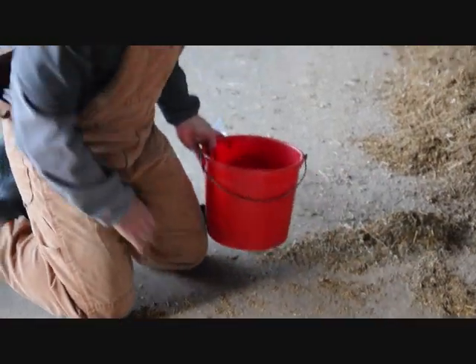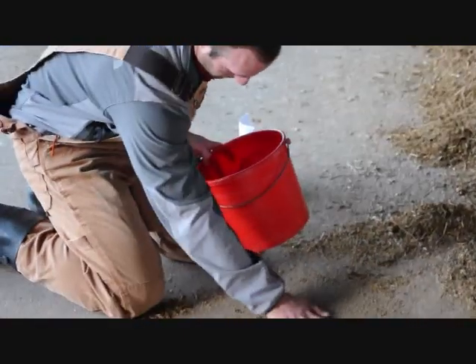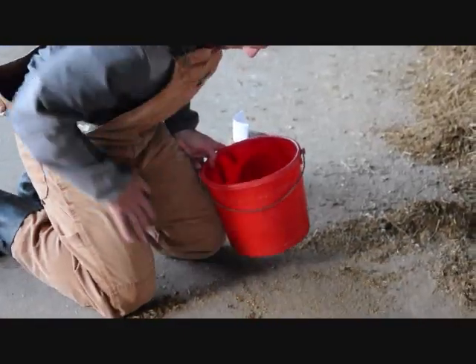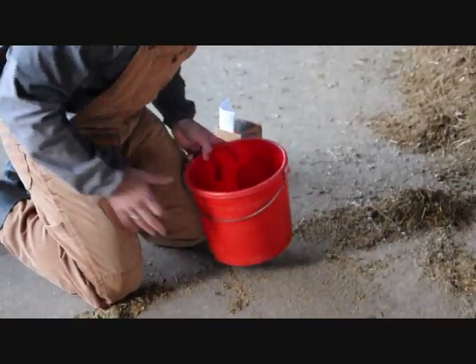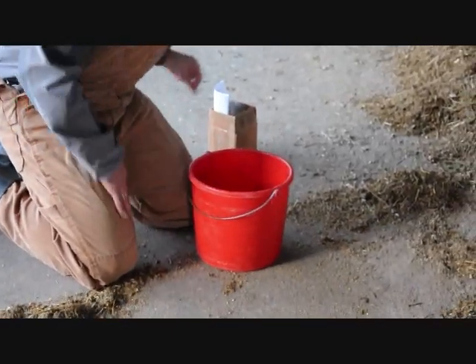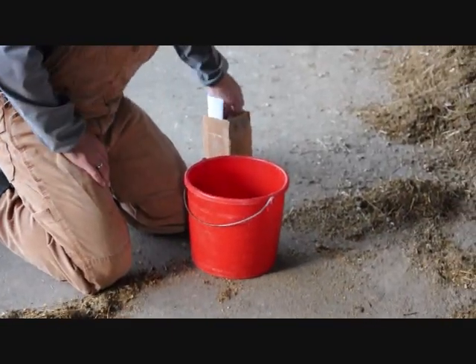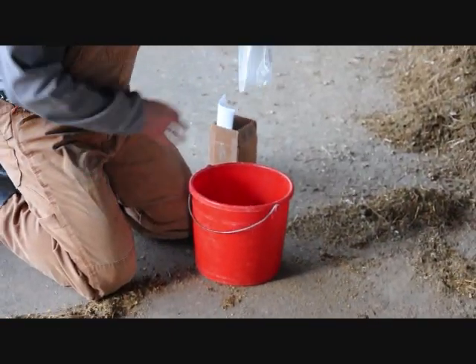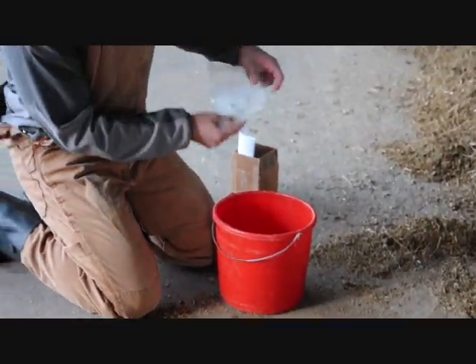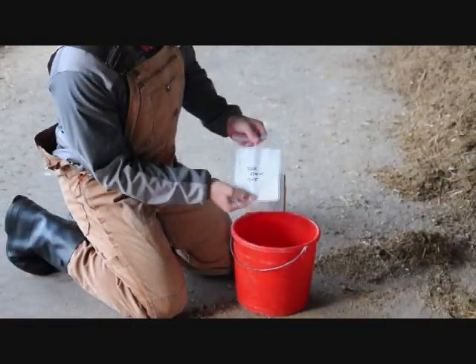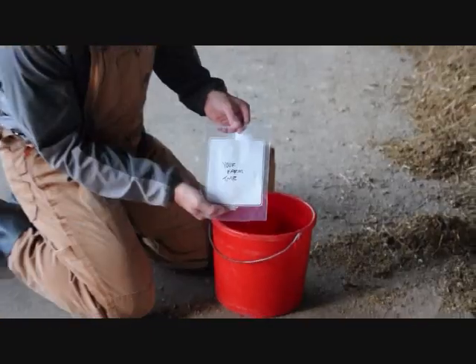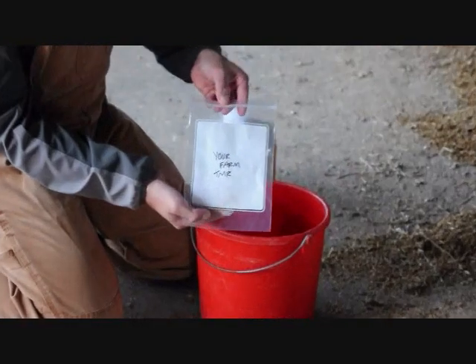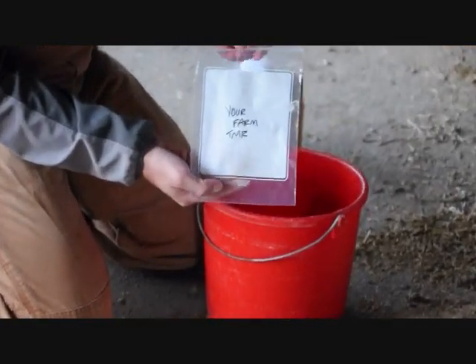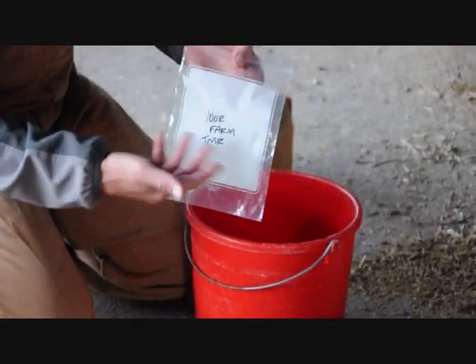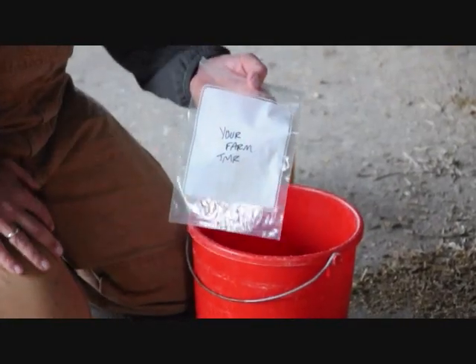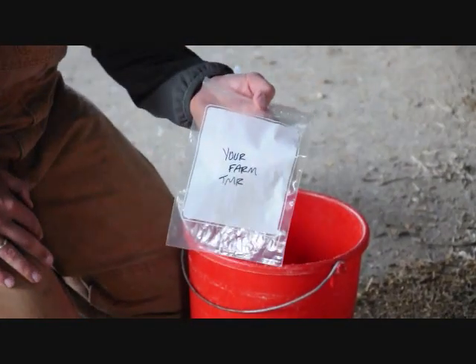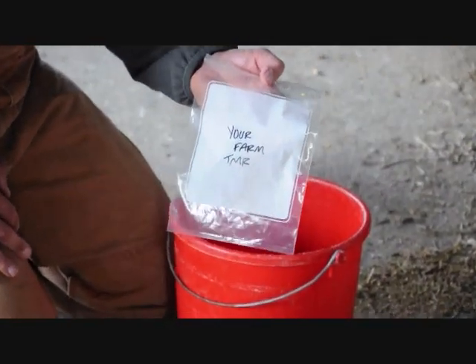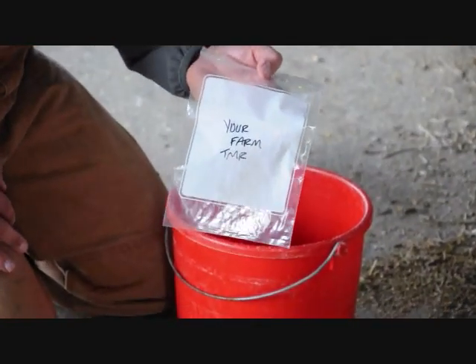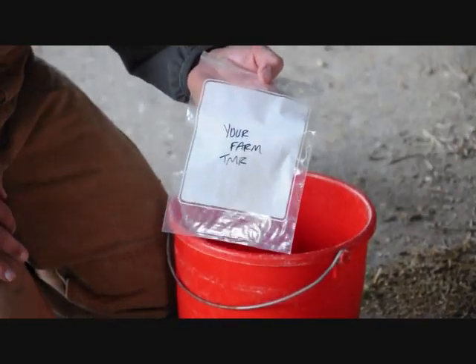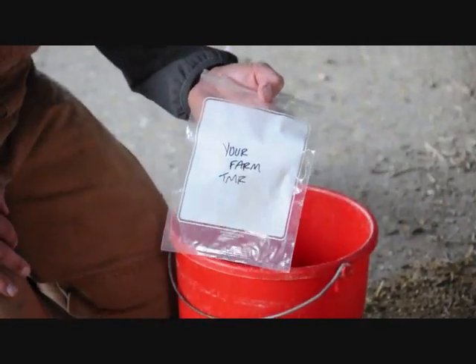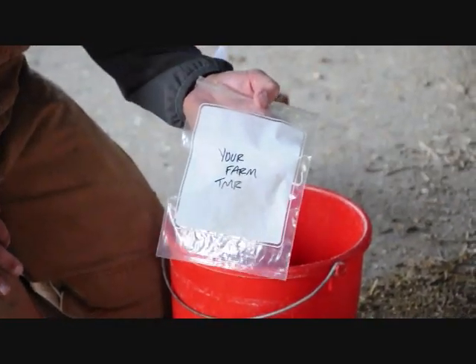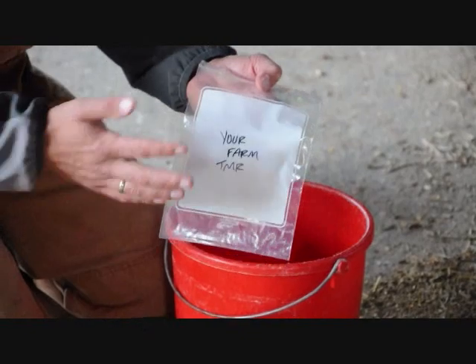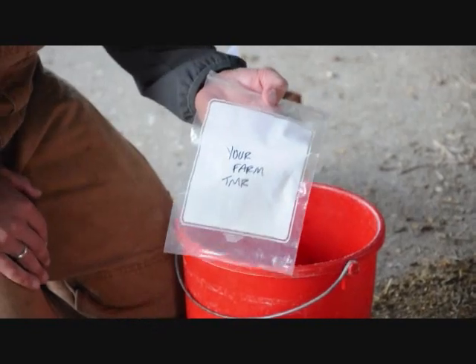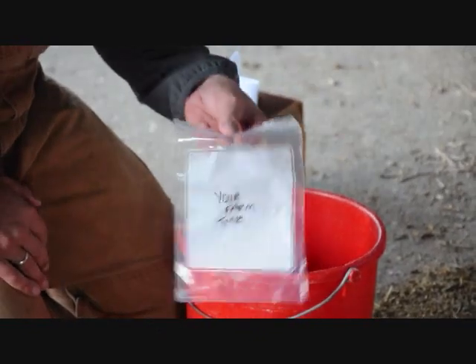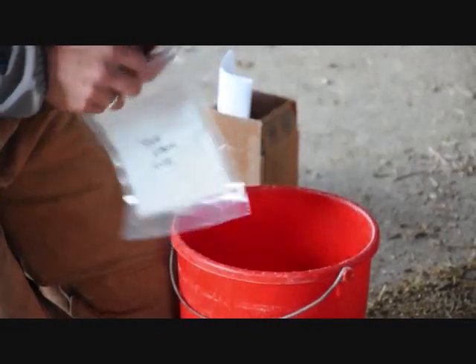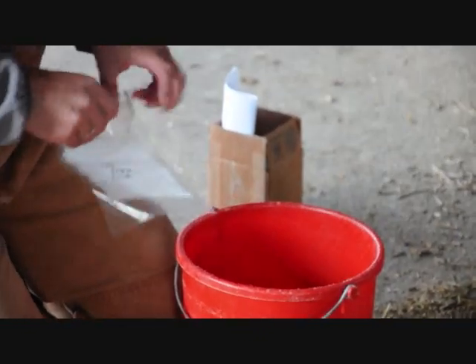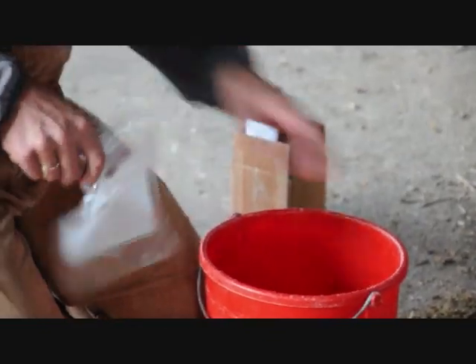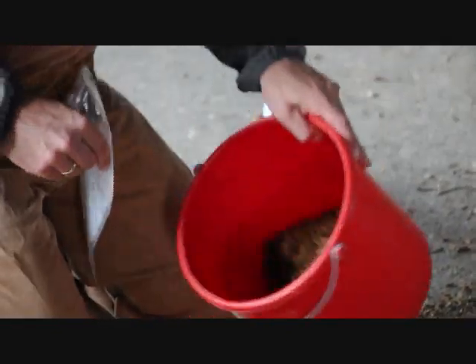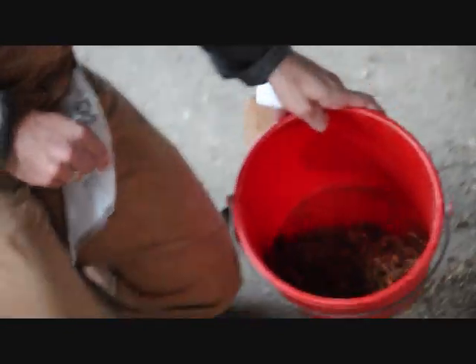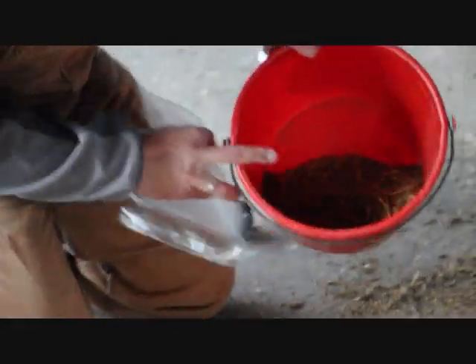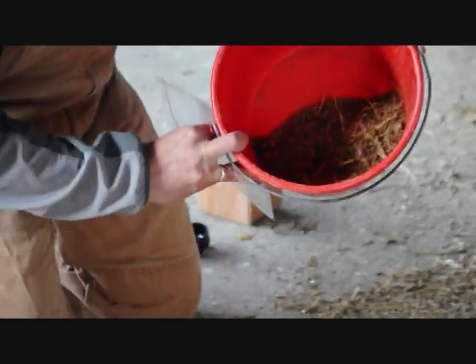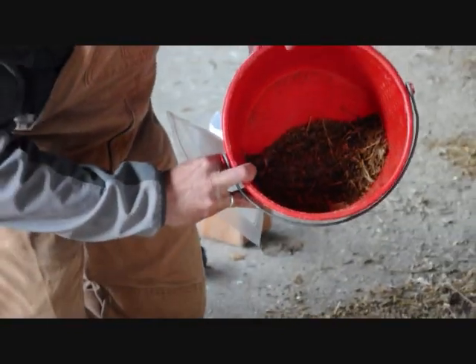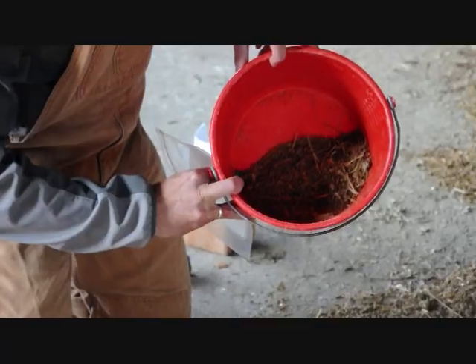You see, nothing left. And then here's going to be a sample bag. I pre-labeled the sample bags with your farm name and then just simply 'TMR' for a sample identification. This is about what we have left.